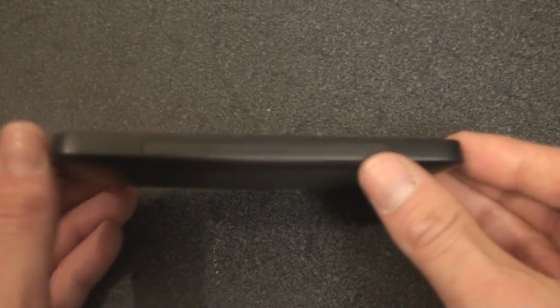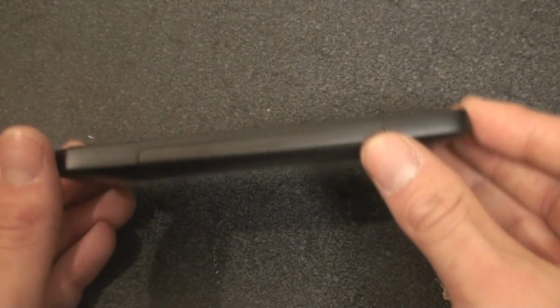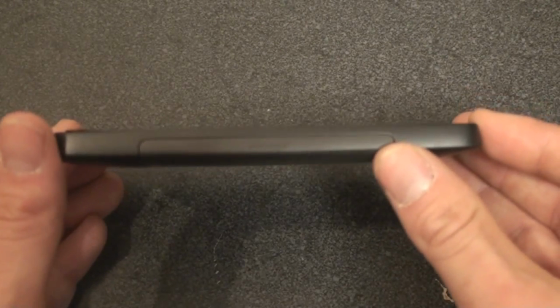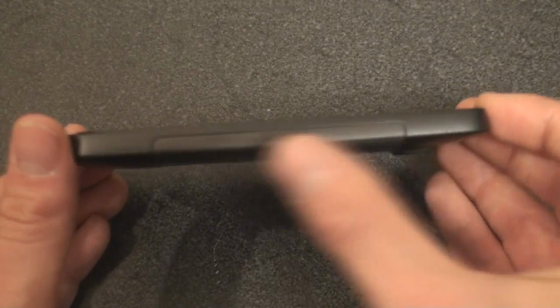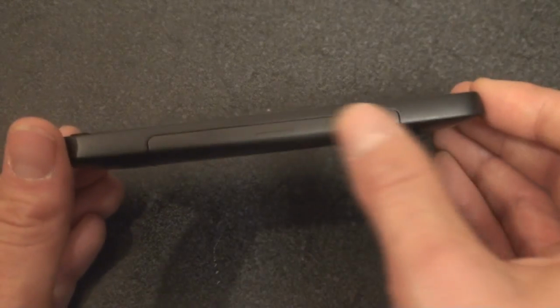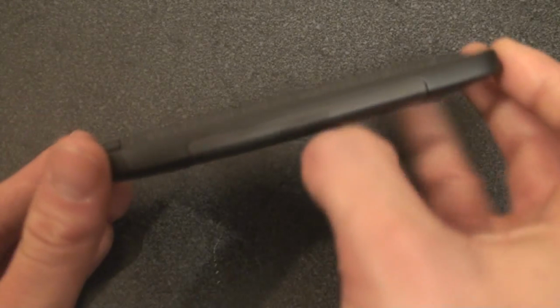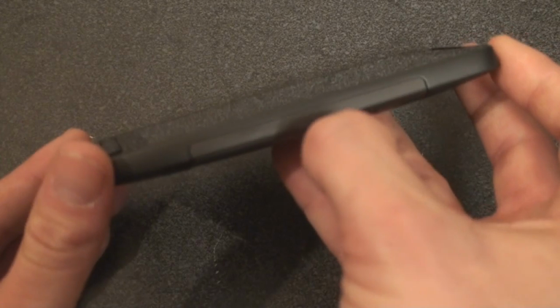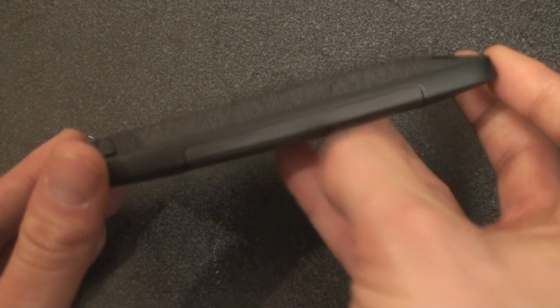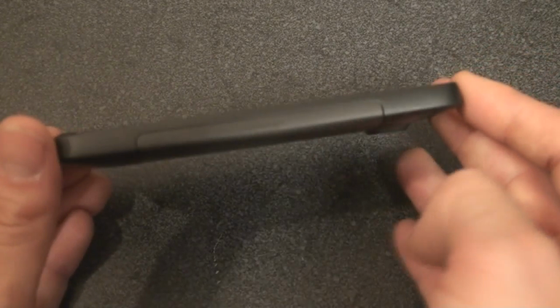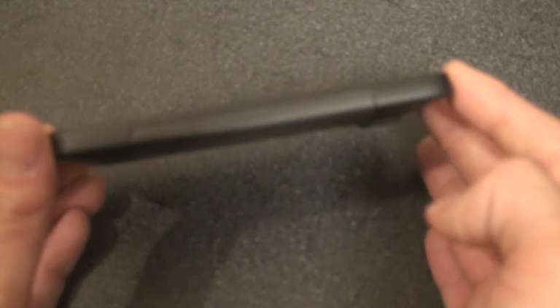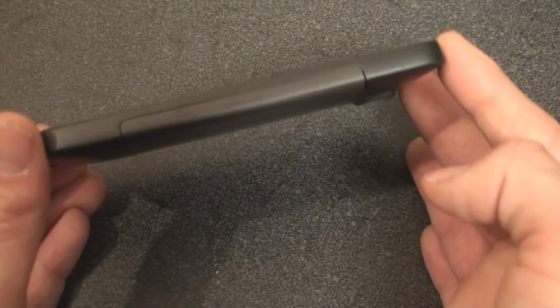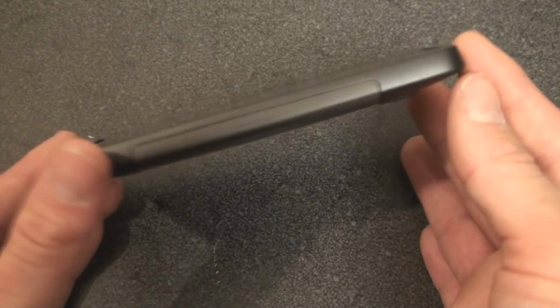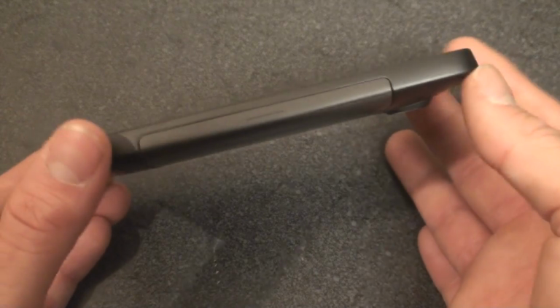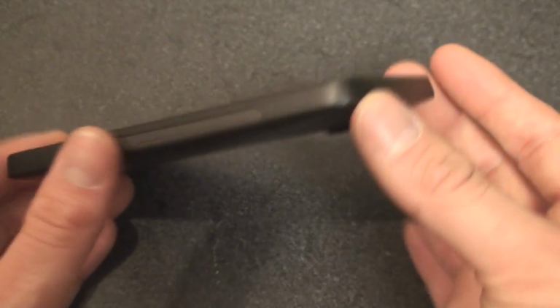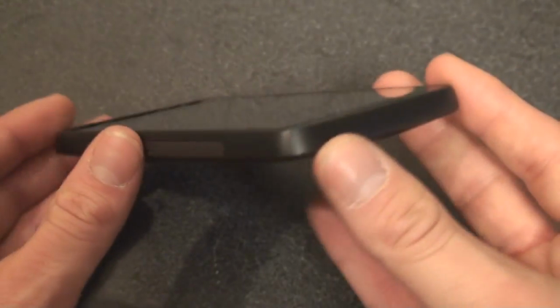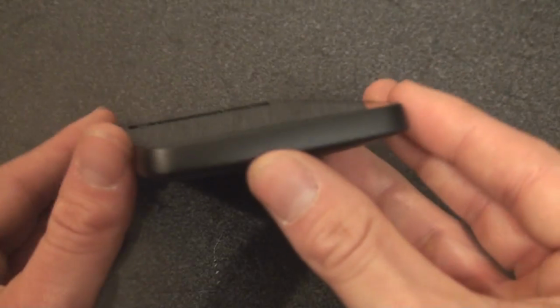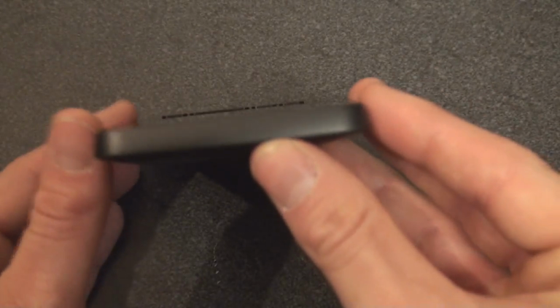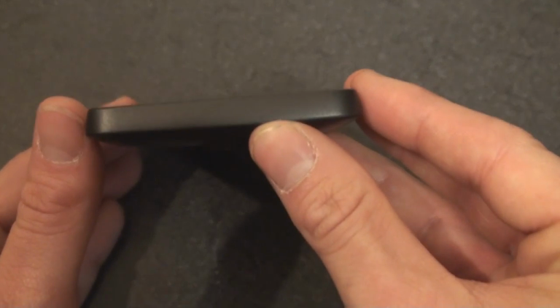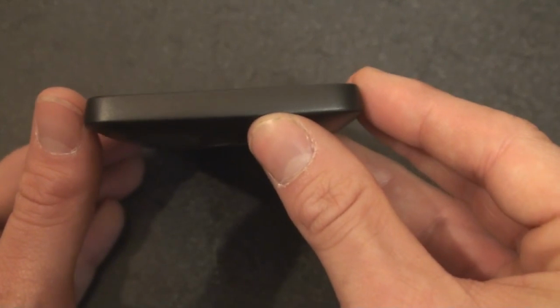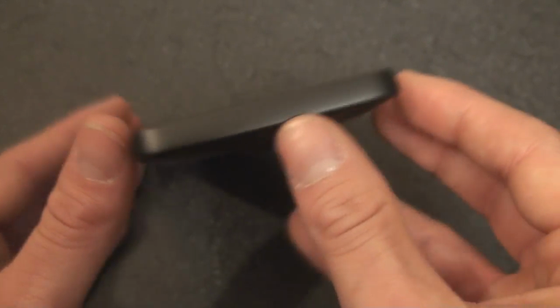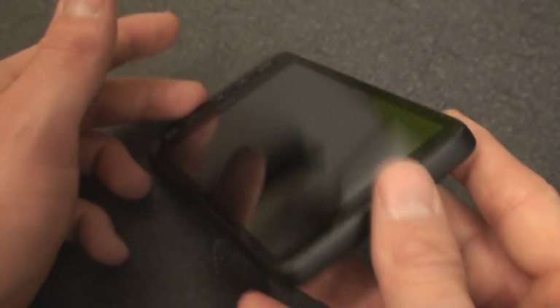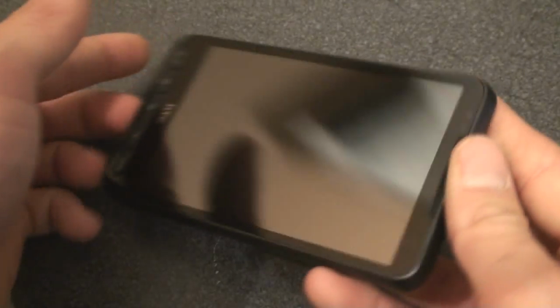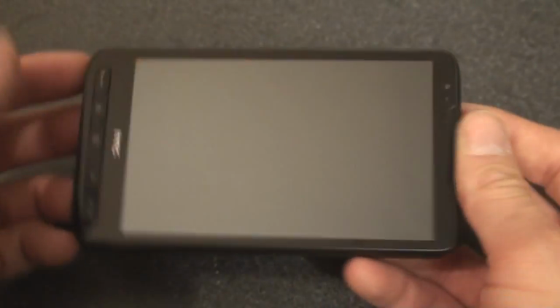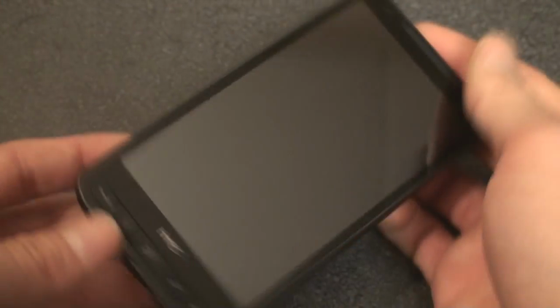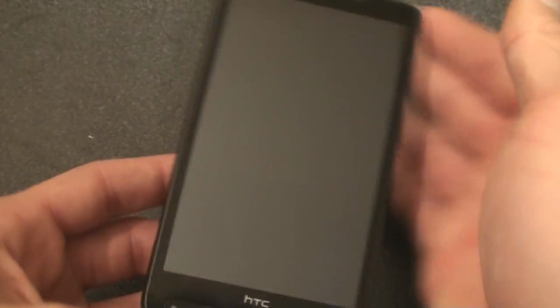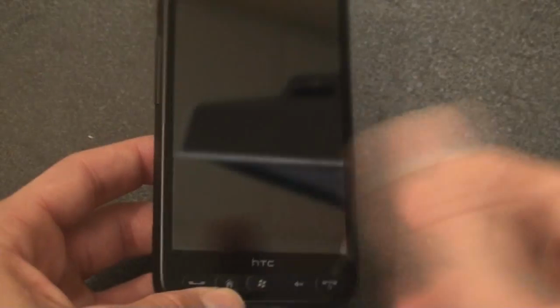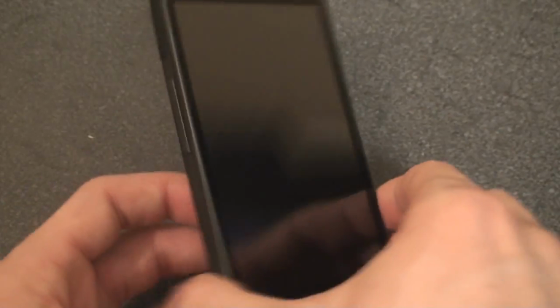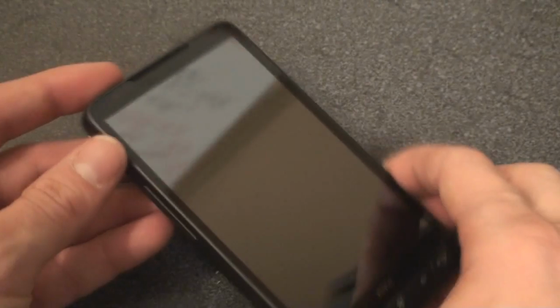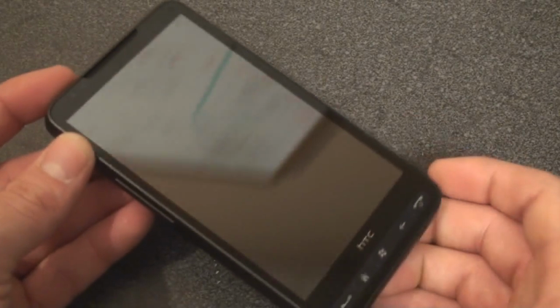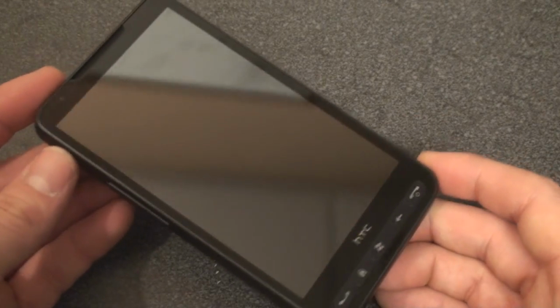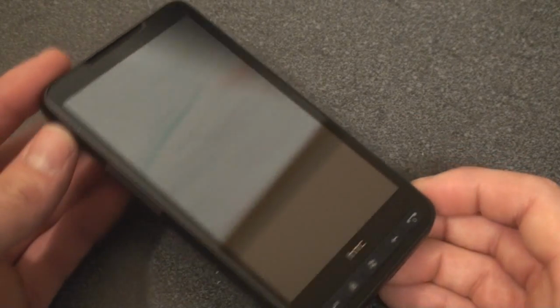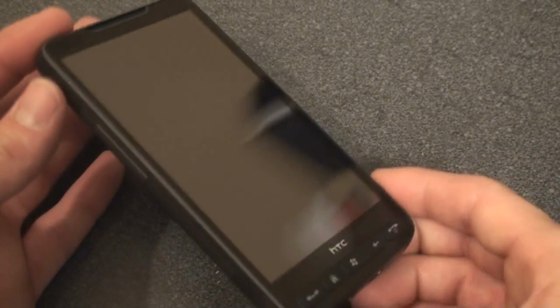On the other side, there is nothing except the little notch that you use to open the back battery cover, which is pretty challenging, by the way. And up here on the top, again, there is nothing — a very clean design. They obviously wanted to make it all about the screen, and it really is.